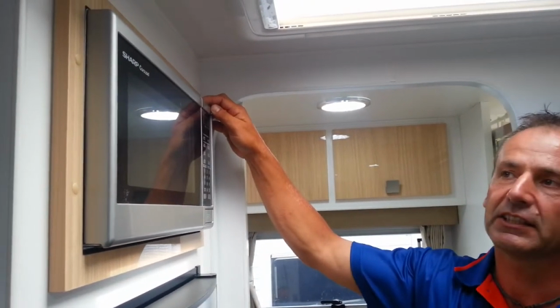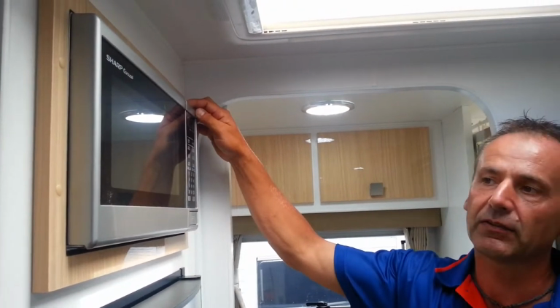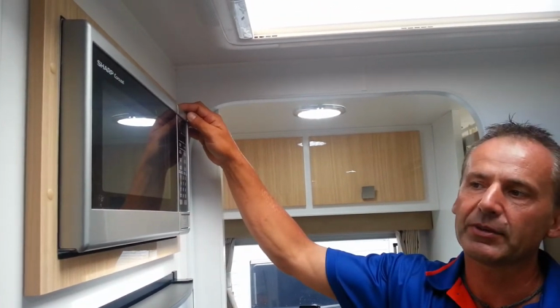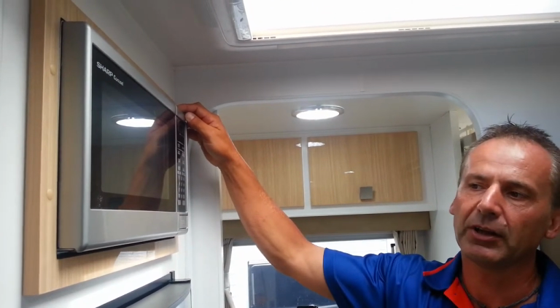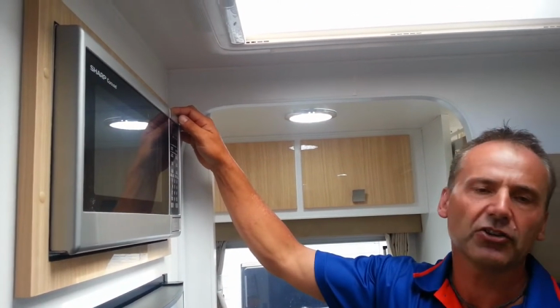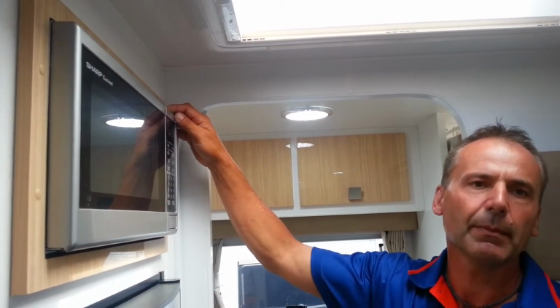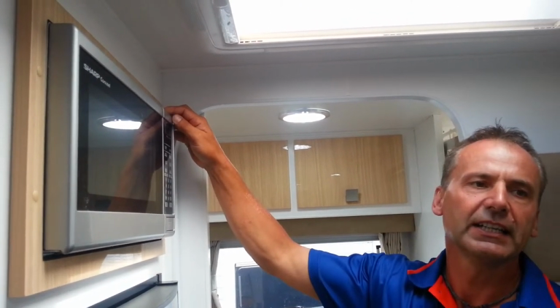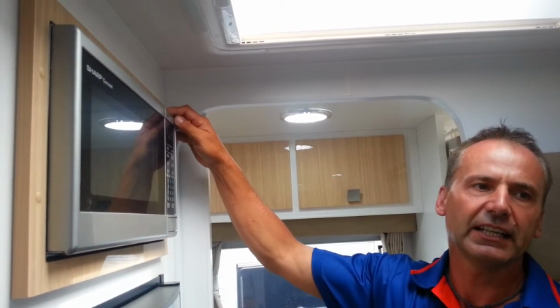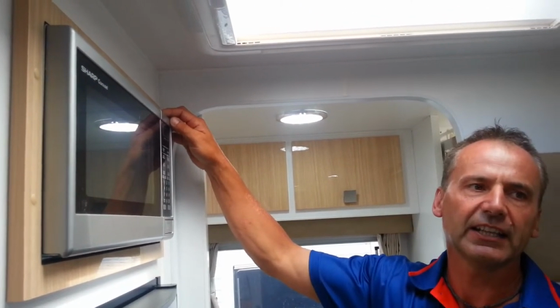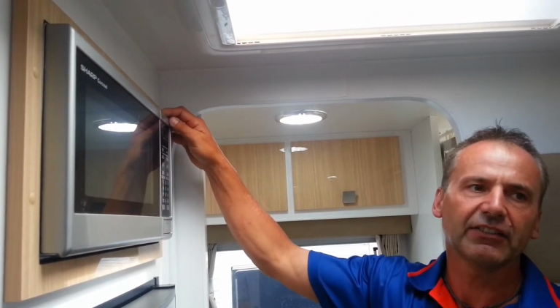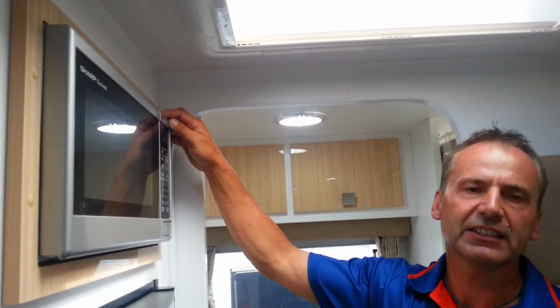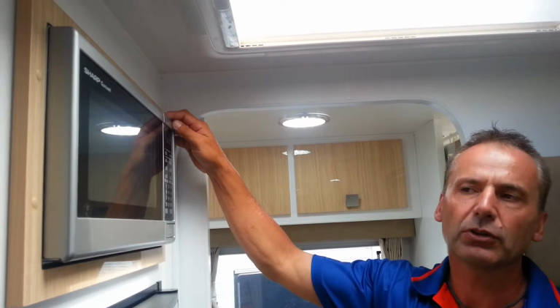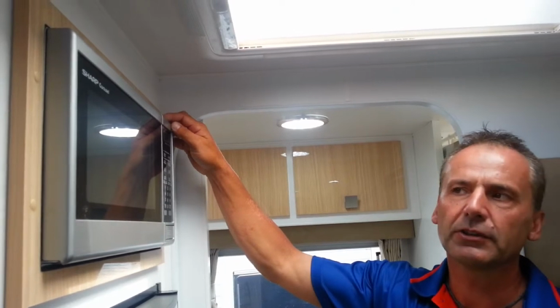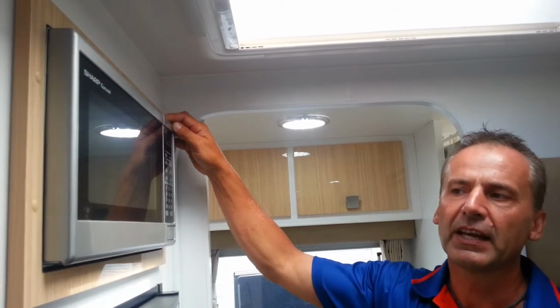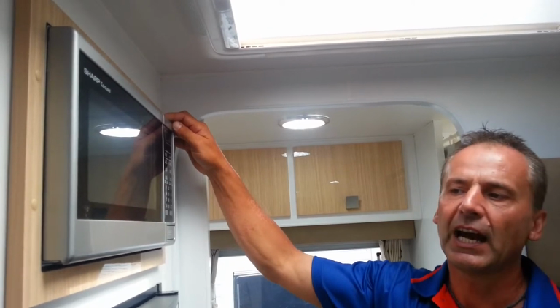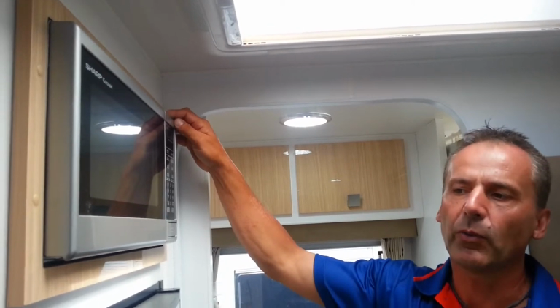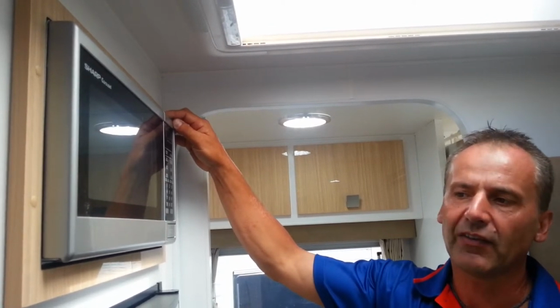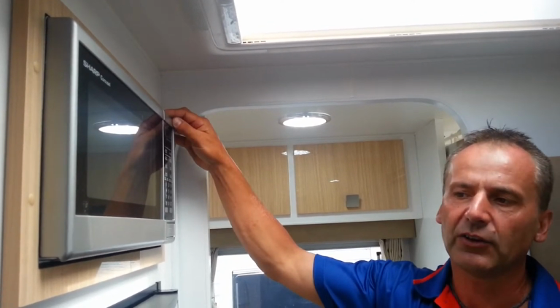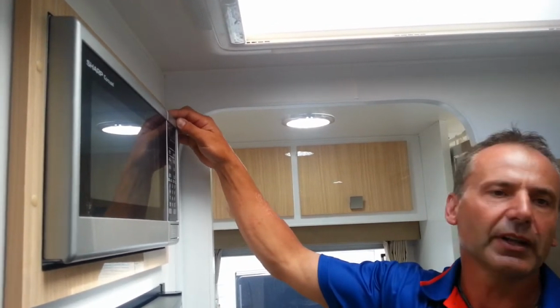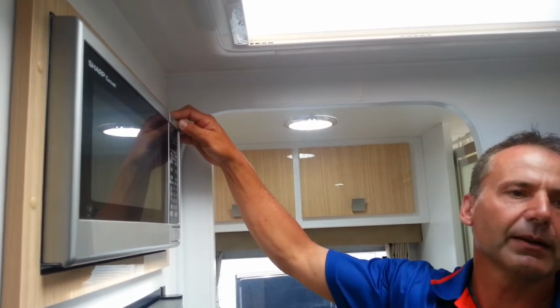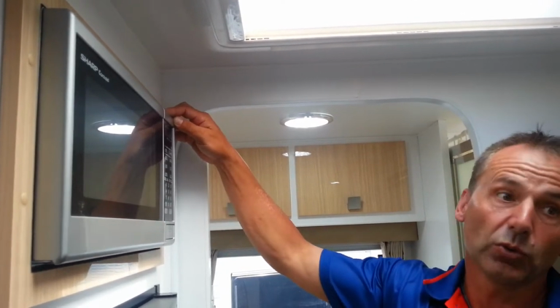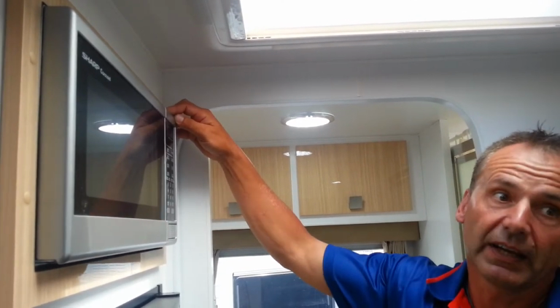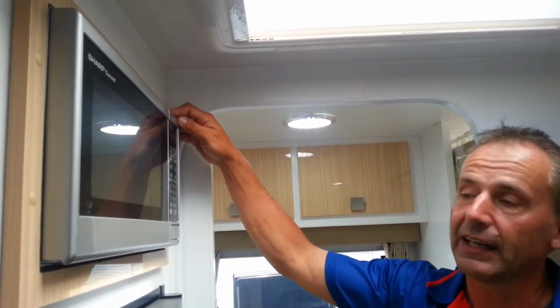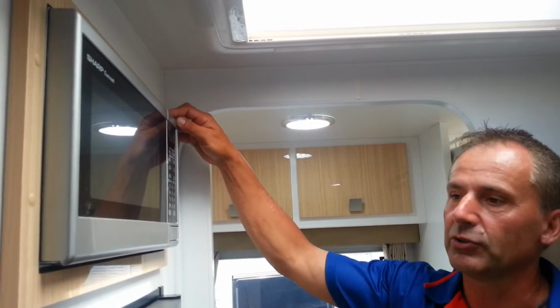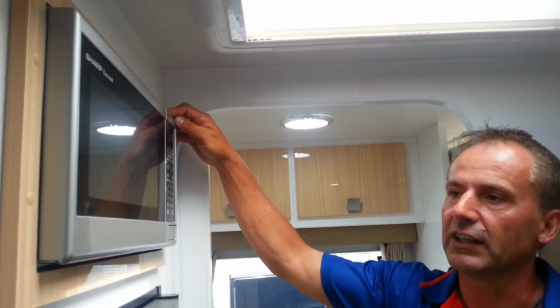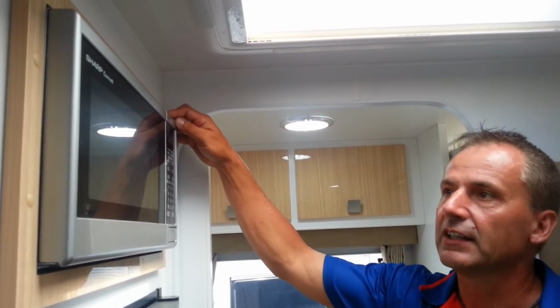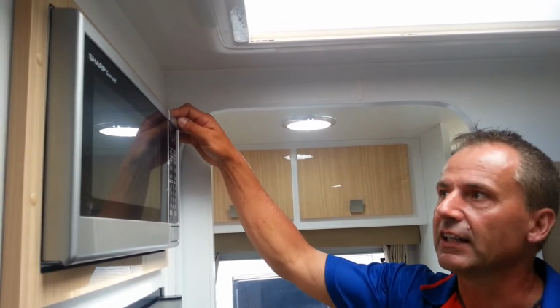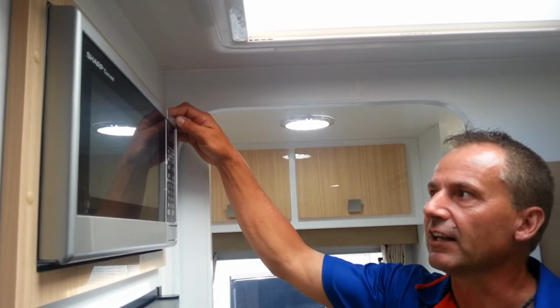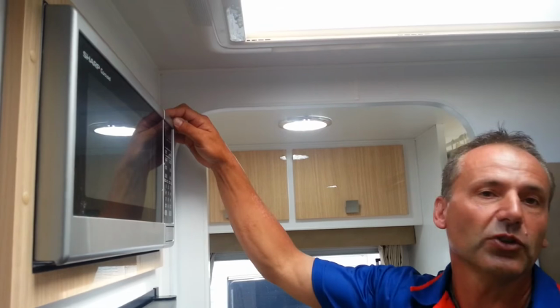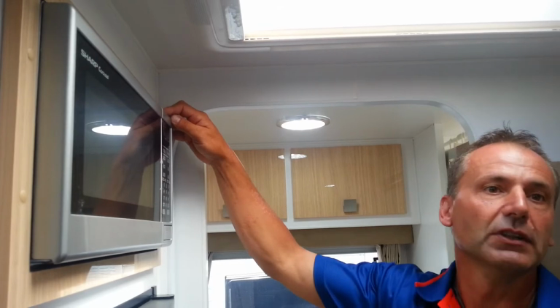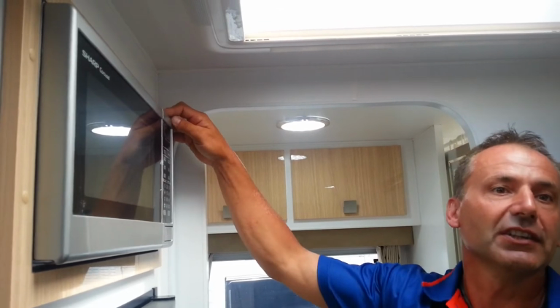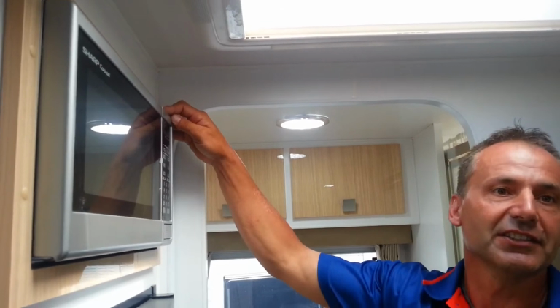These frames can be tensioned up in the event that it ever does come loose. However, we haven't had any come loose in the last few years.